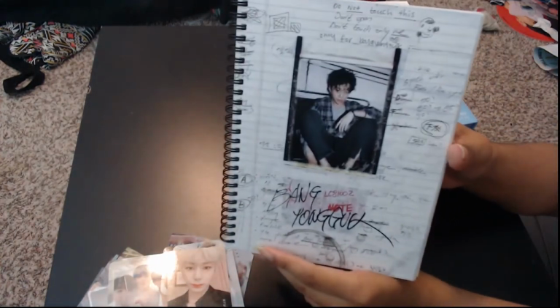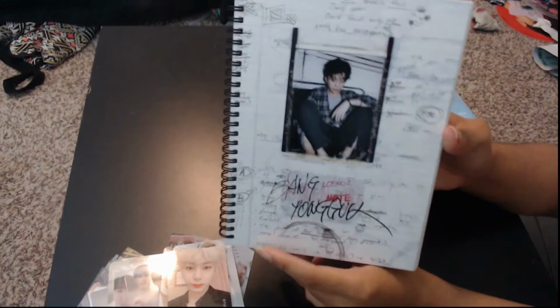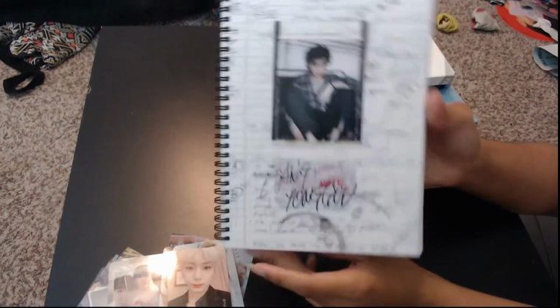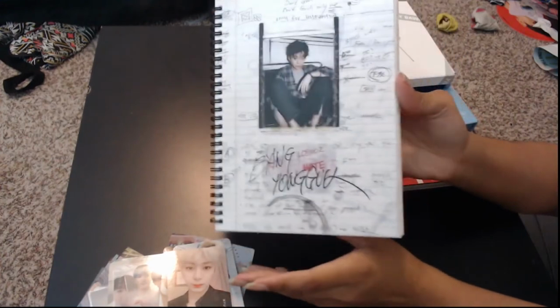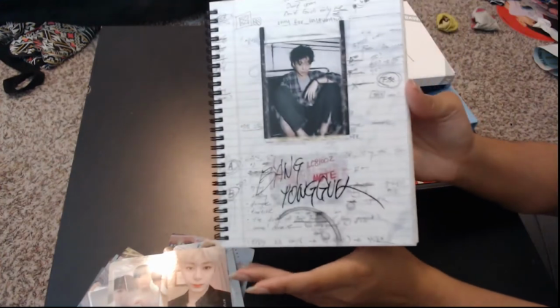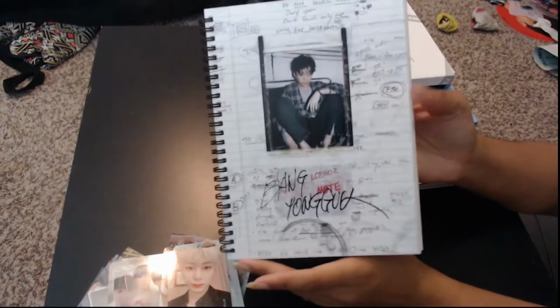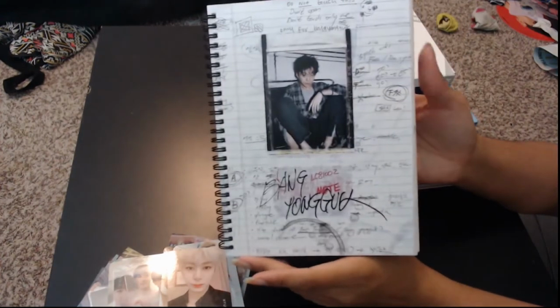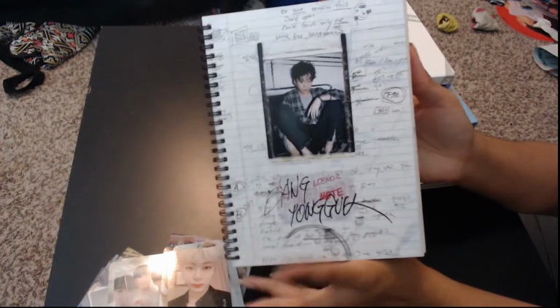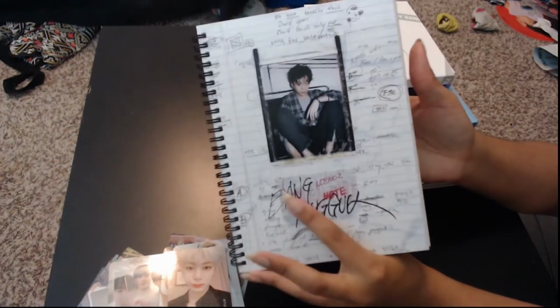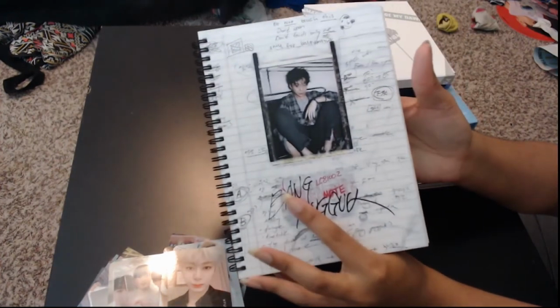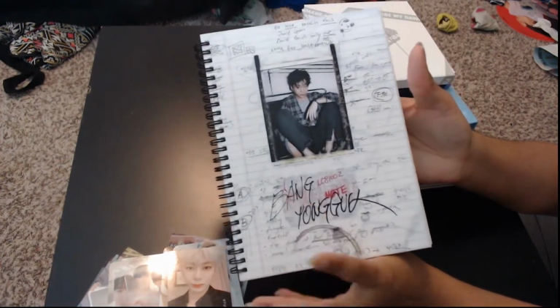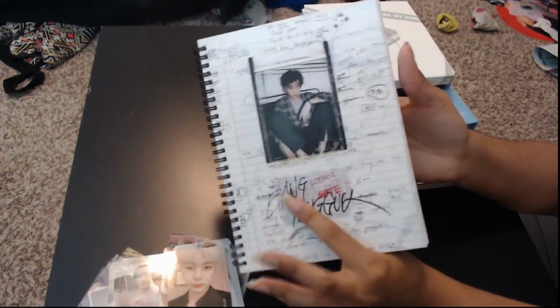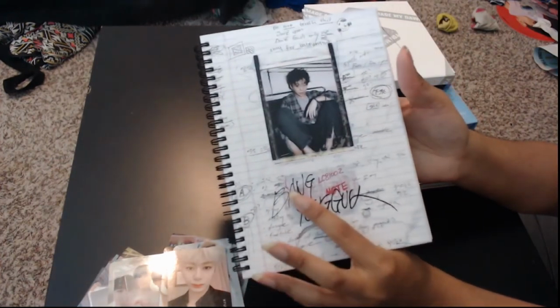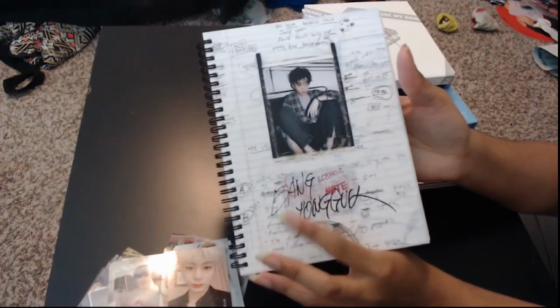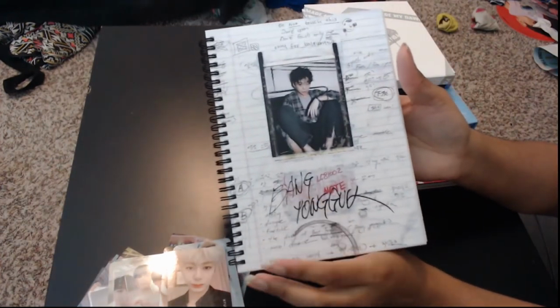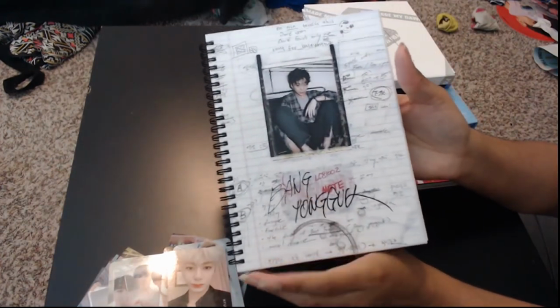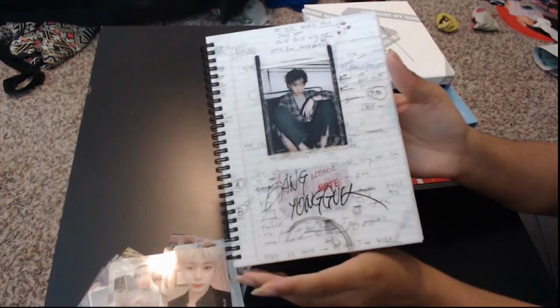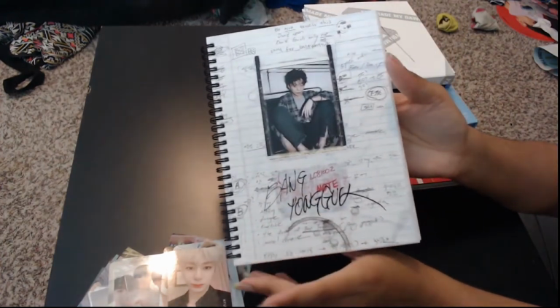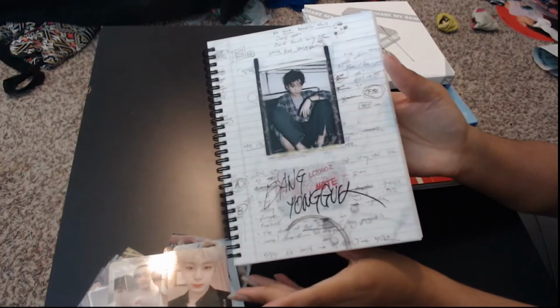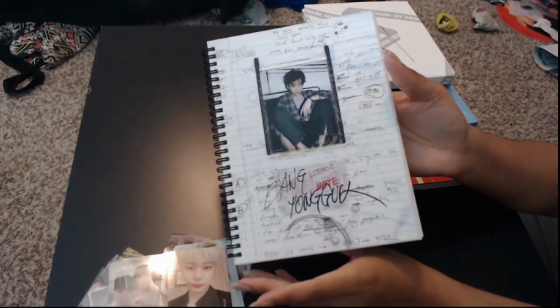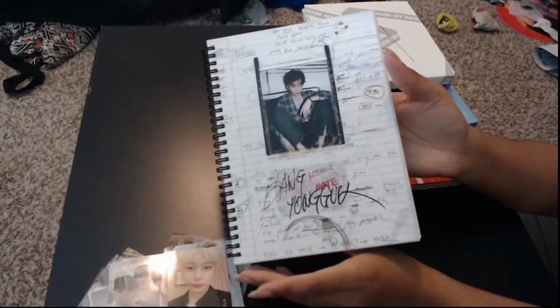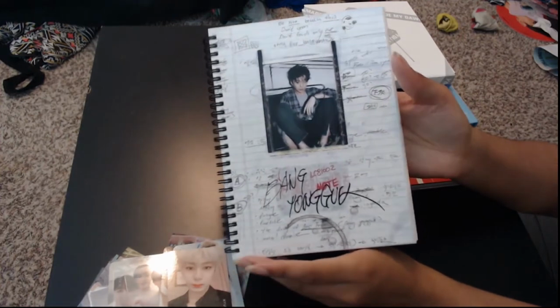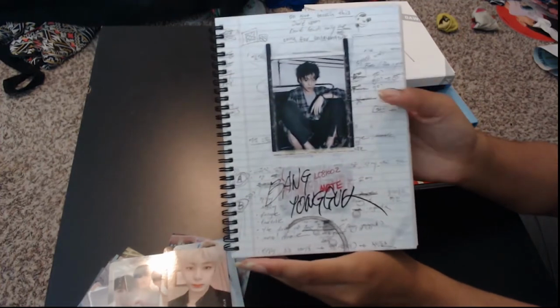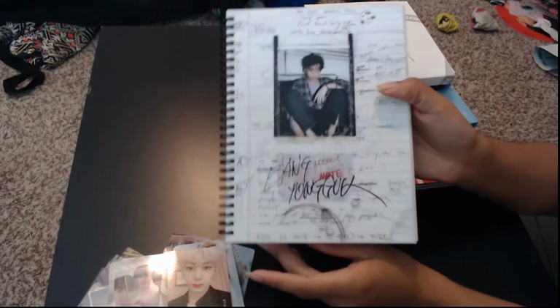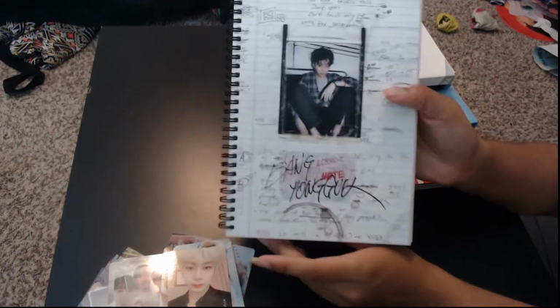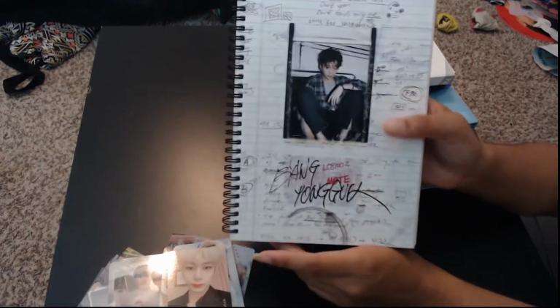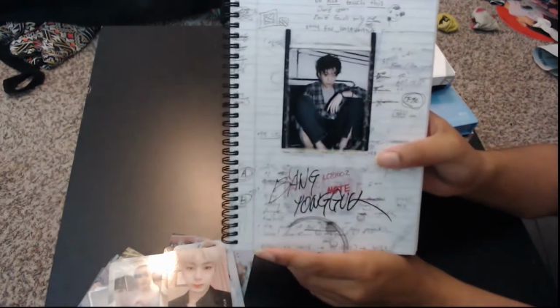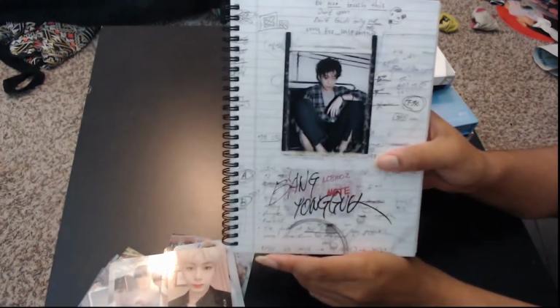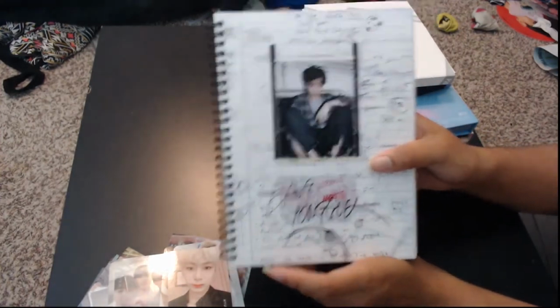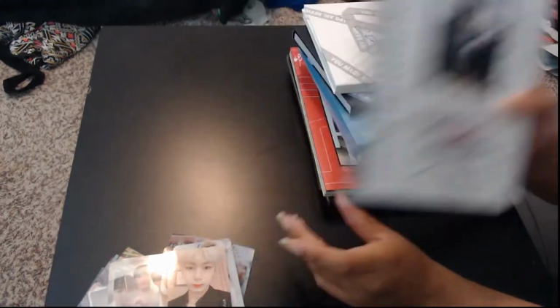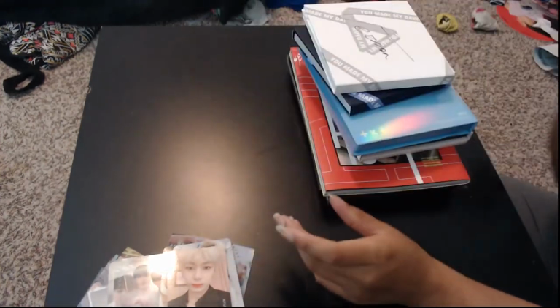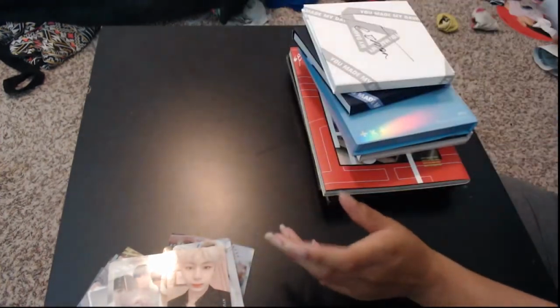There were still Unlimiteds available when I purchased this, but the shop that I was buying it from didn't have any more.